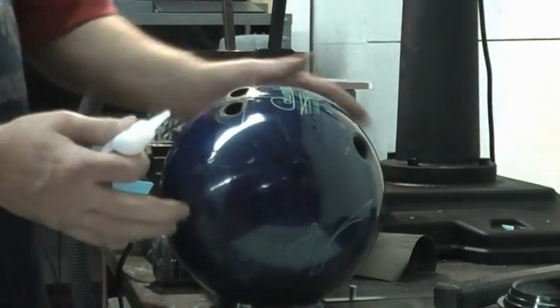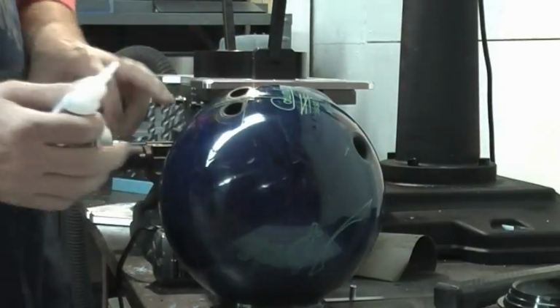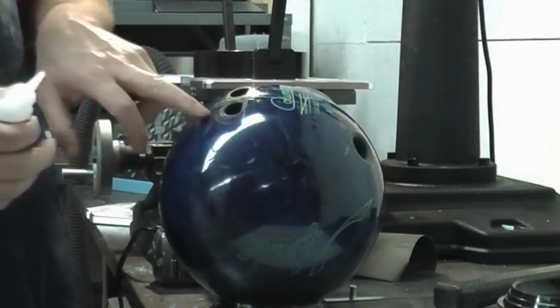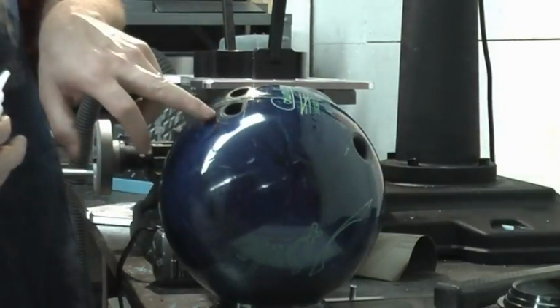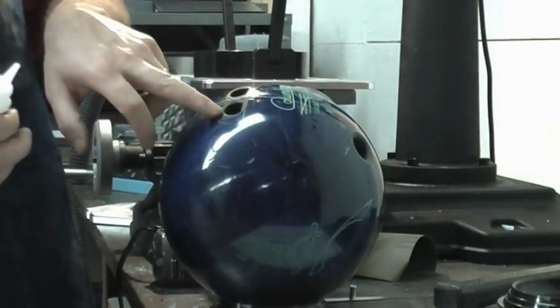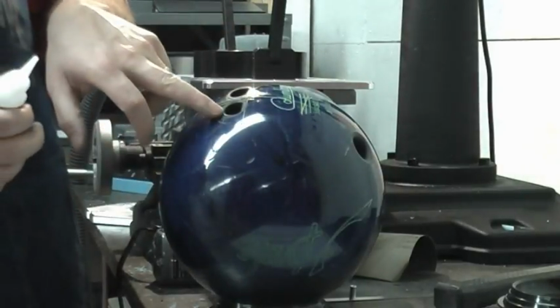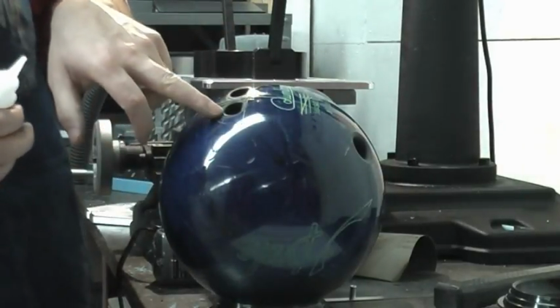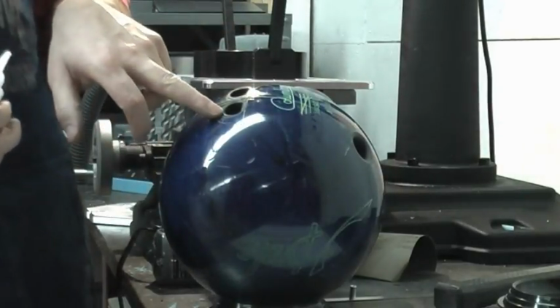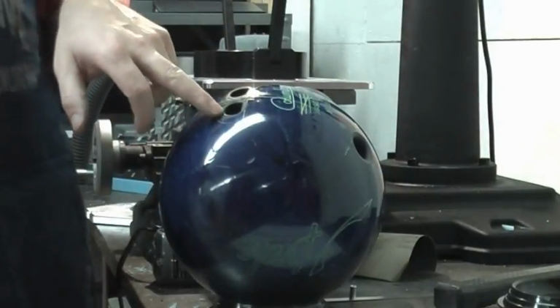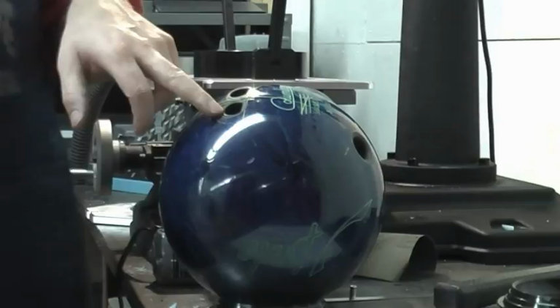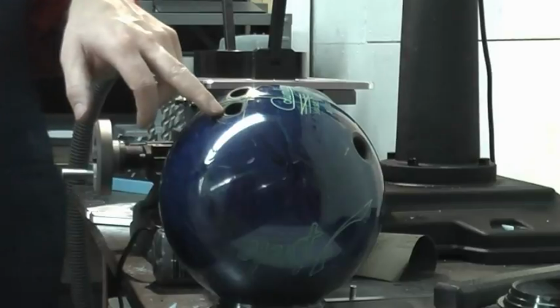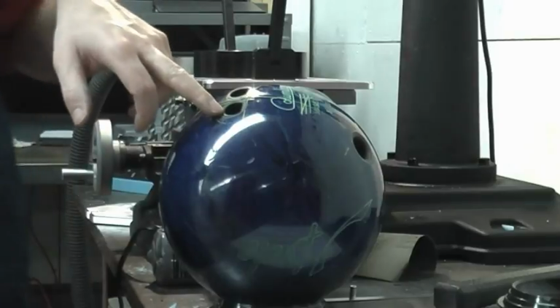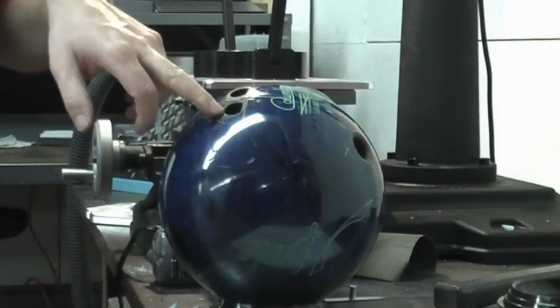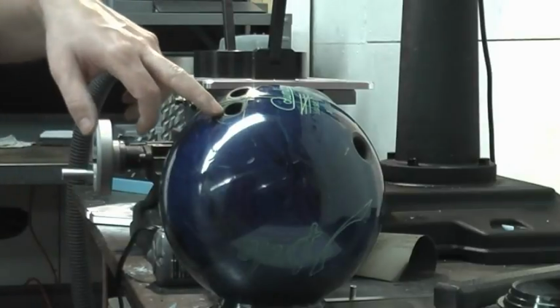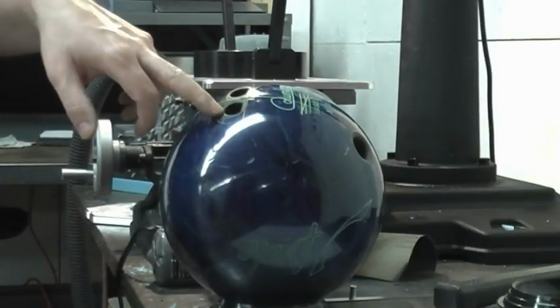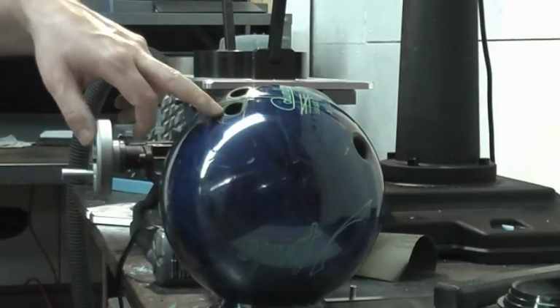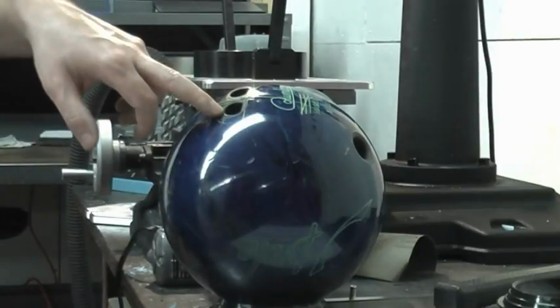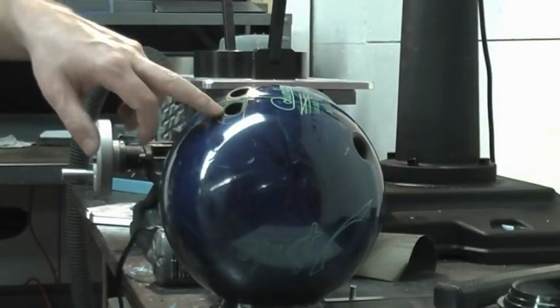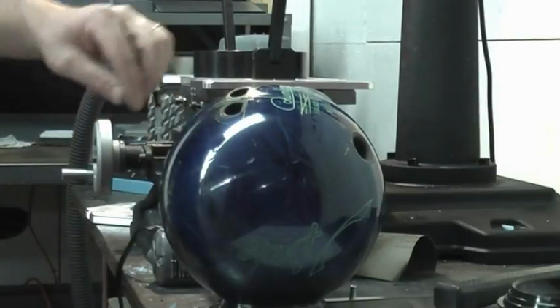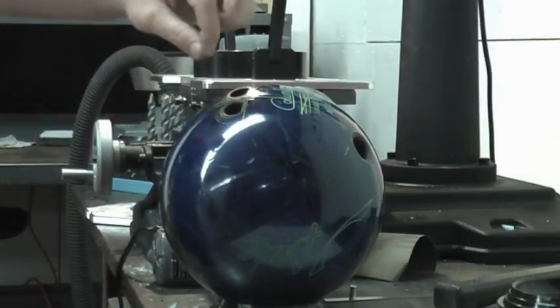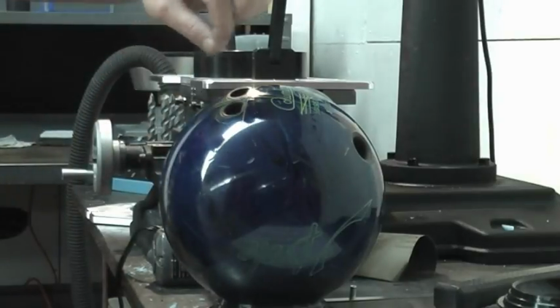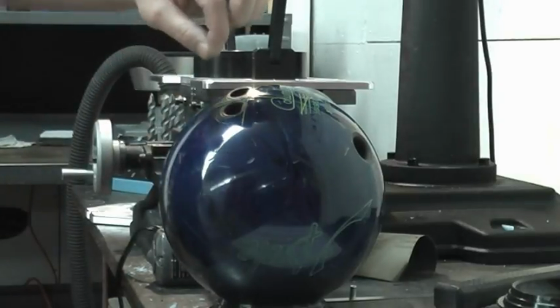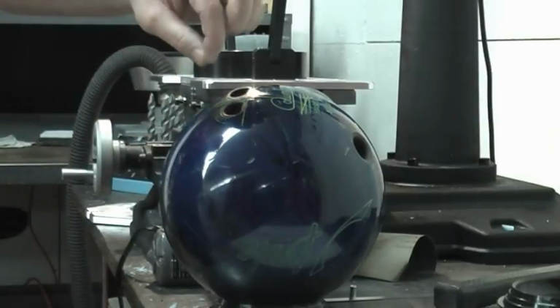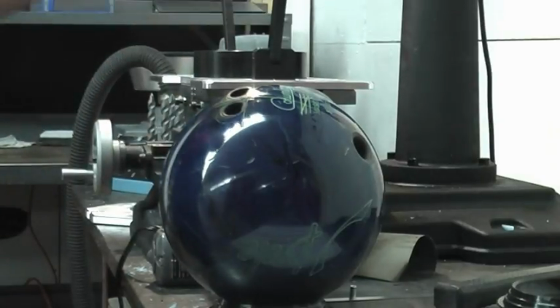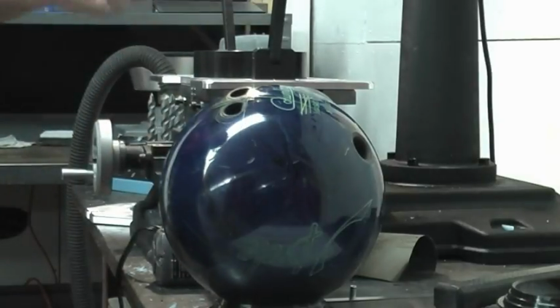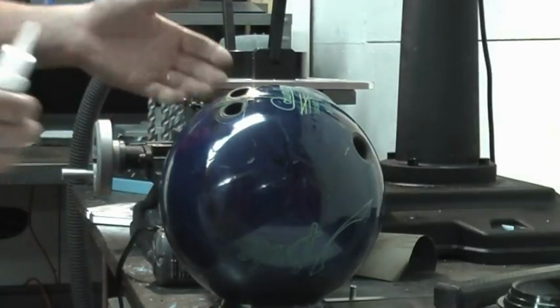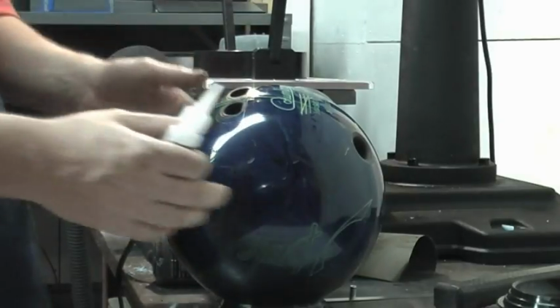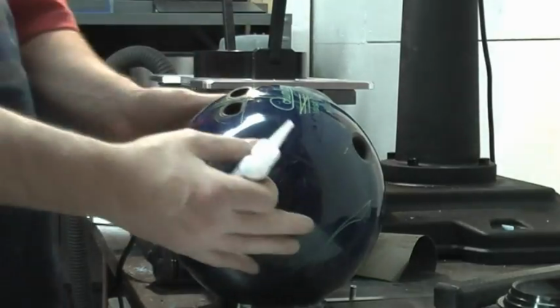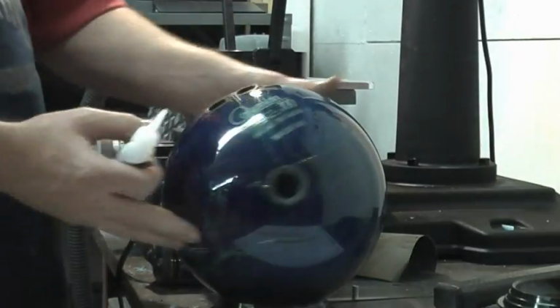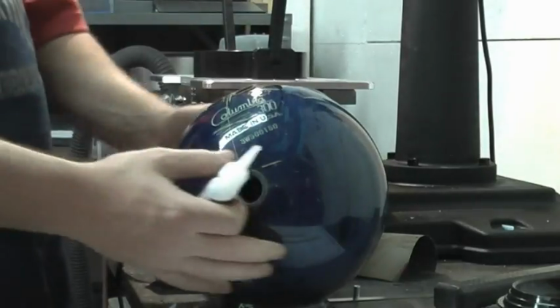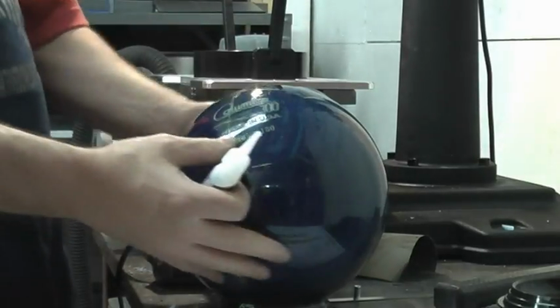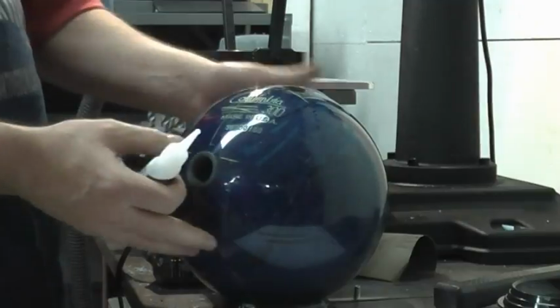I'm going to leave the back of the hole open in case the guy's finger shrinks a little bit. He may want to pull that back and put a little shim there to tighten up his finger hole.